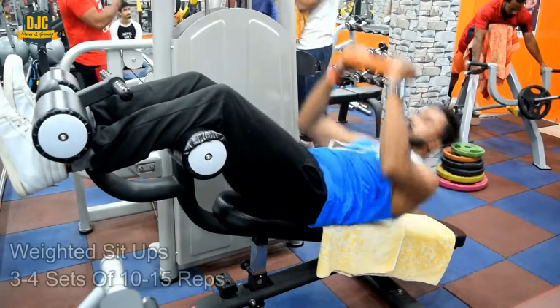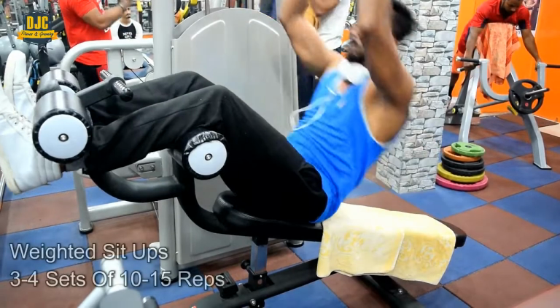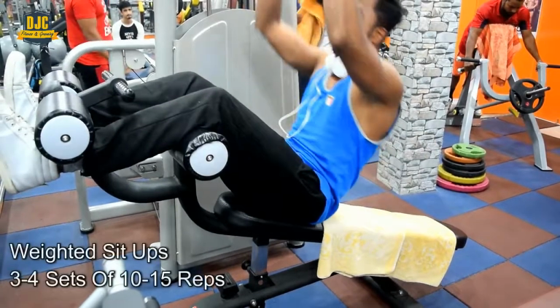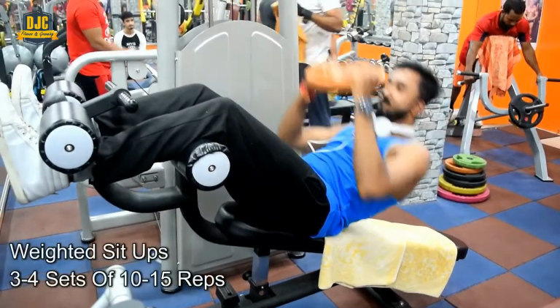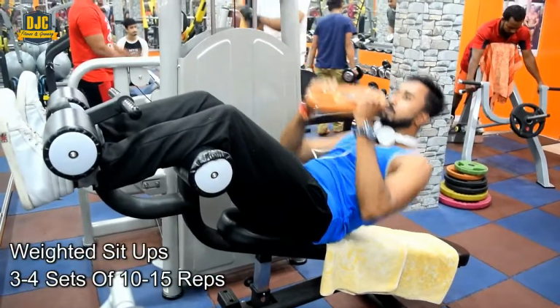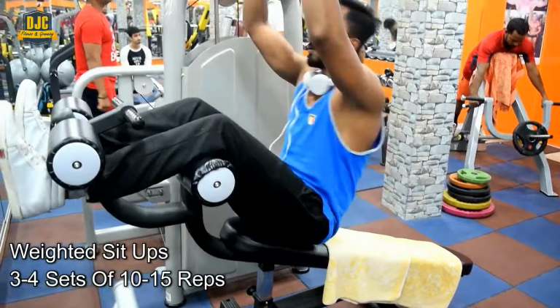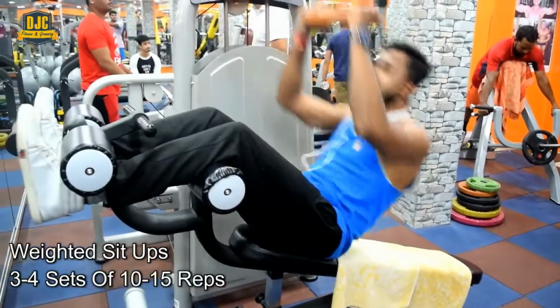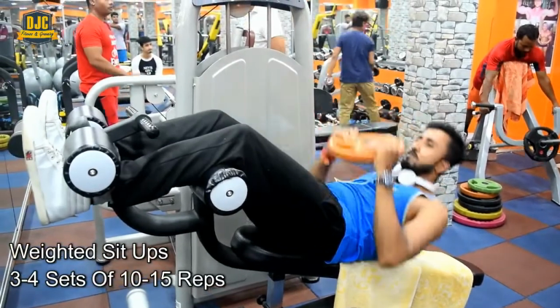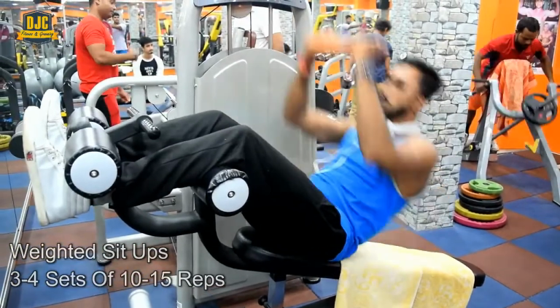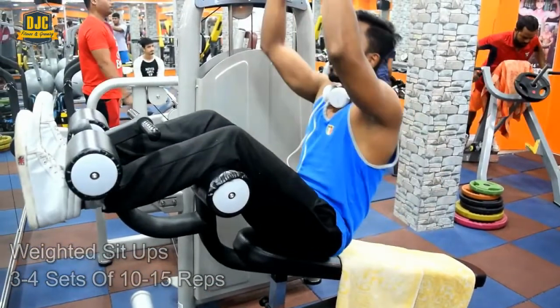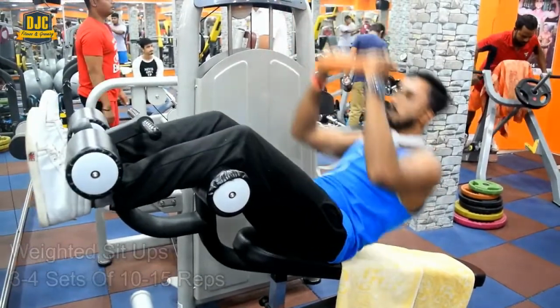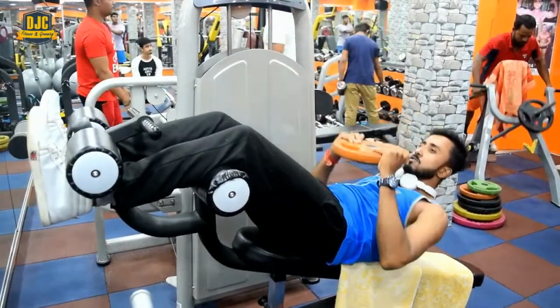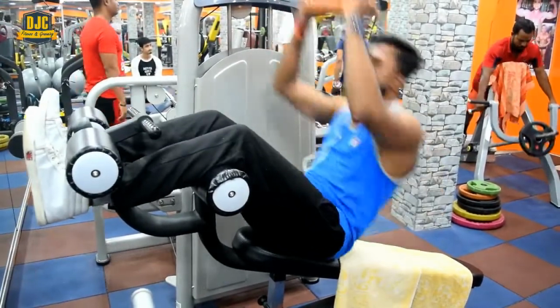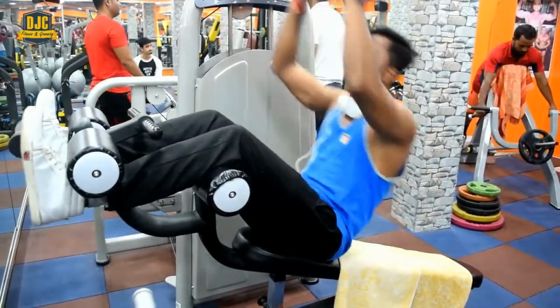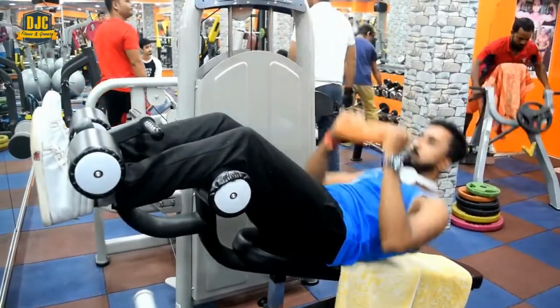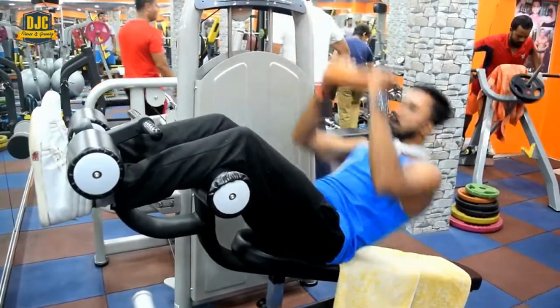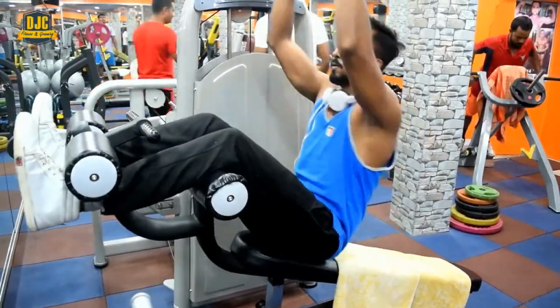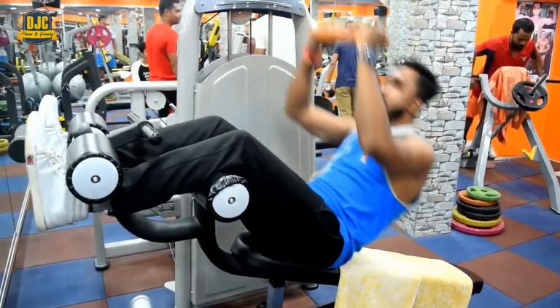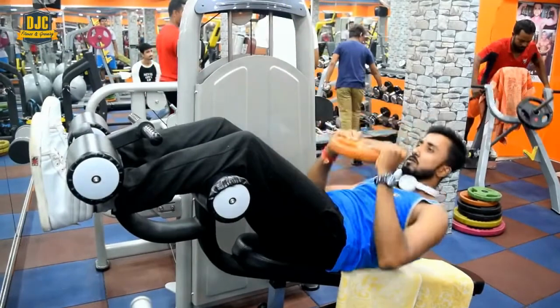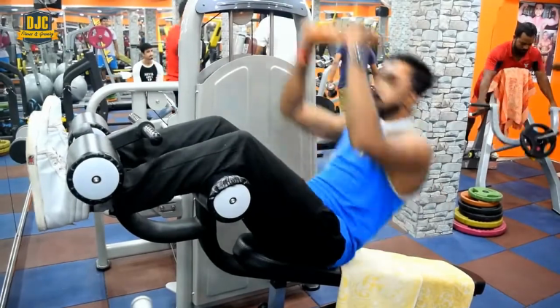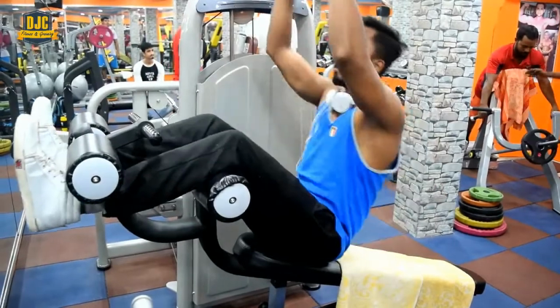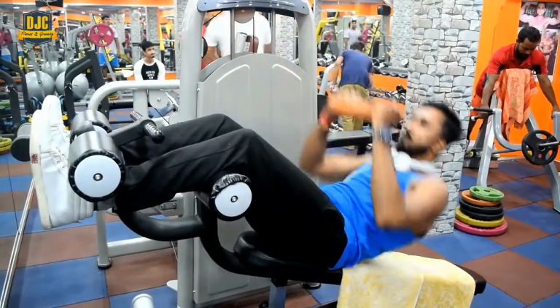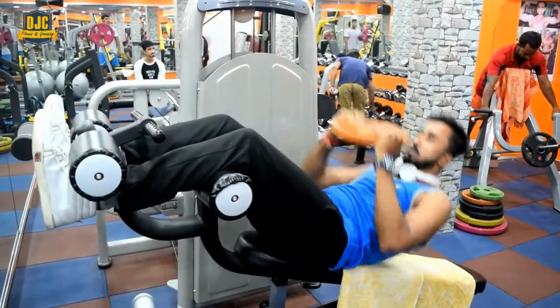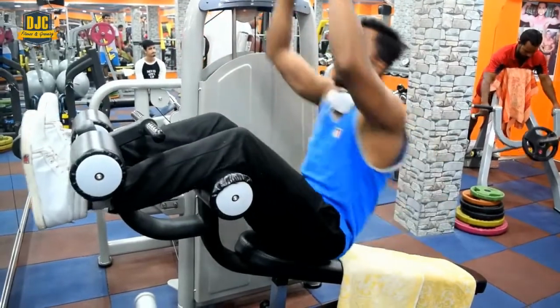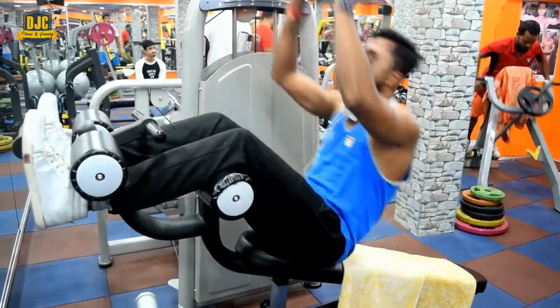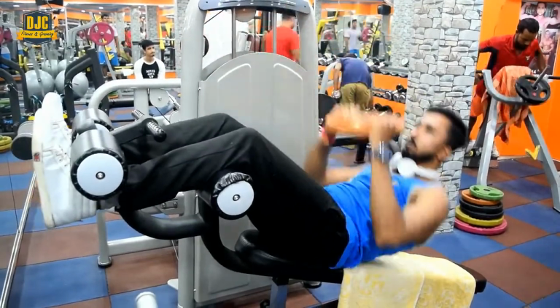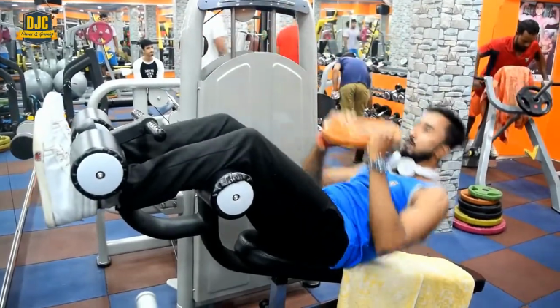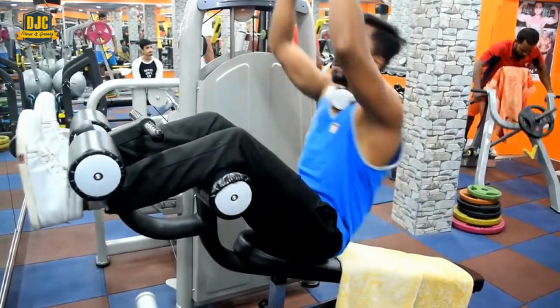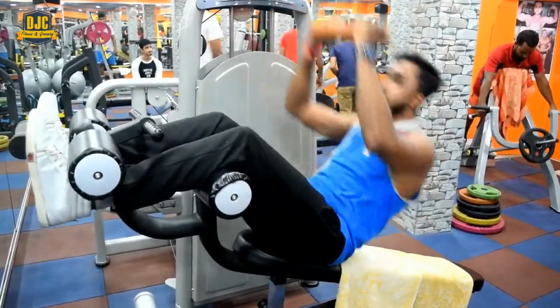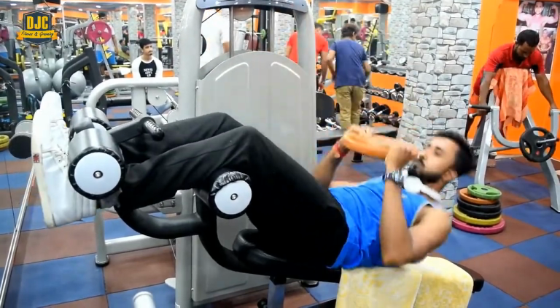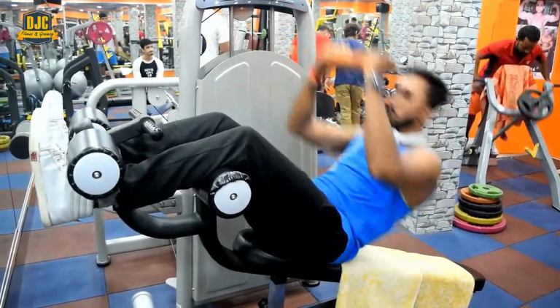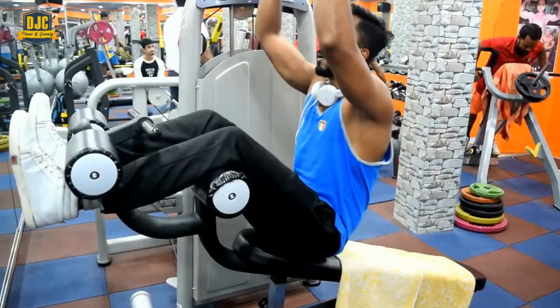Our second Giant Set's first exercise is Weighted Sit-ups on Decline Bench. Here we perform regular sit-ups on the decline bench, but we hold a weight in our hands, which creates extra pressure on our abs muscles.